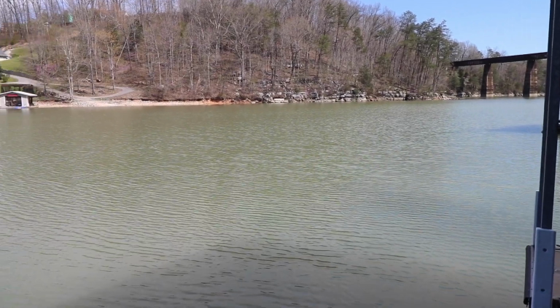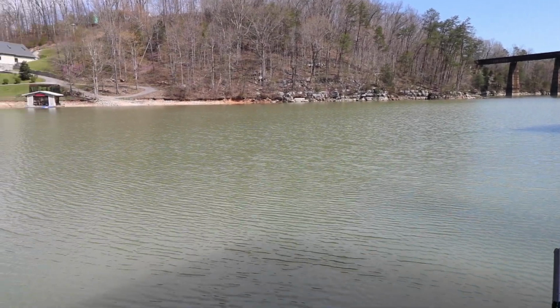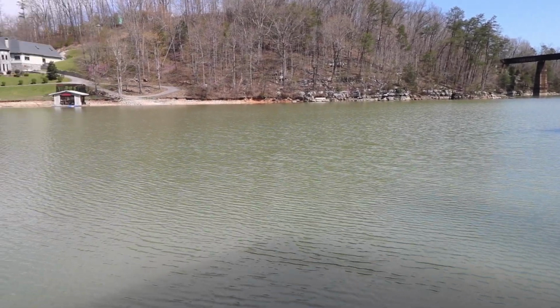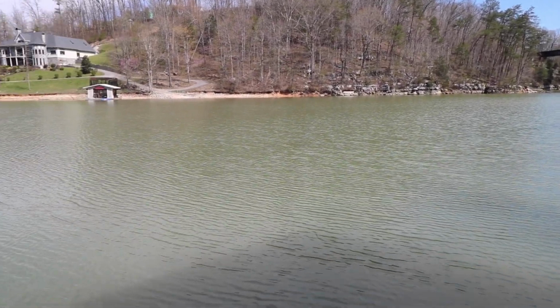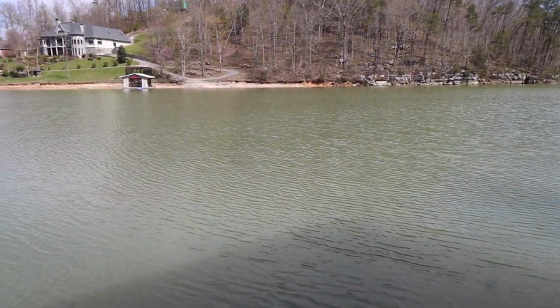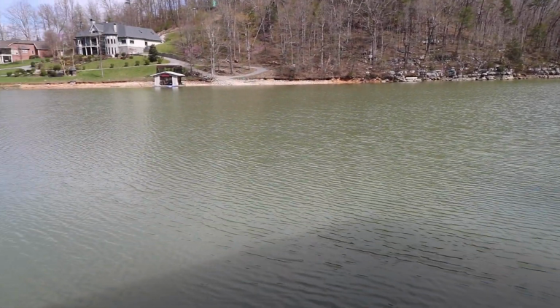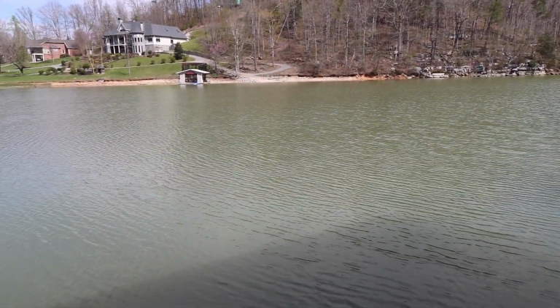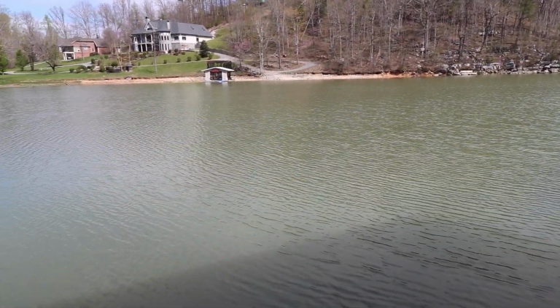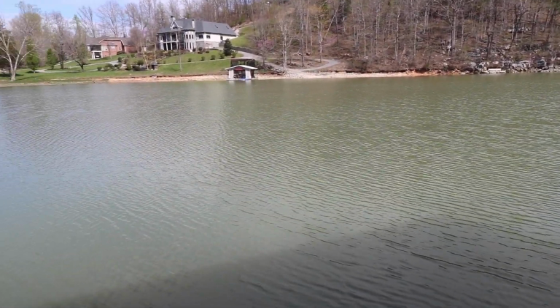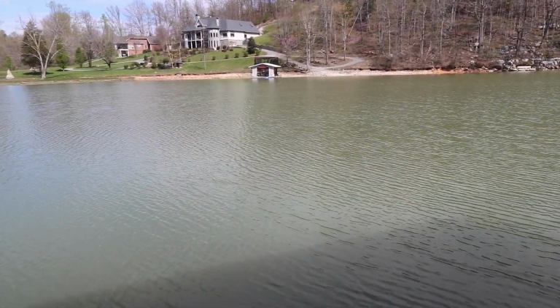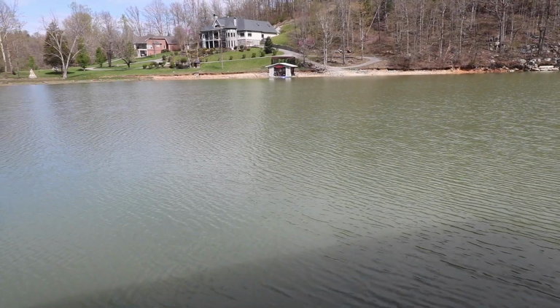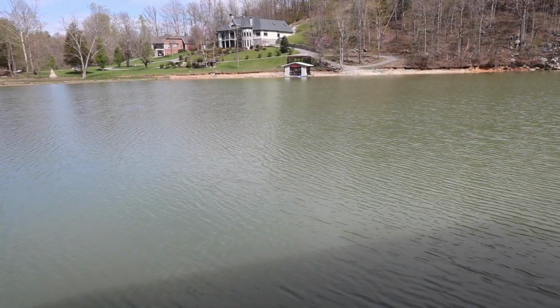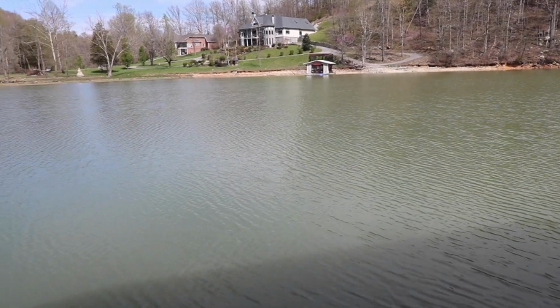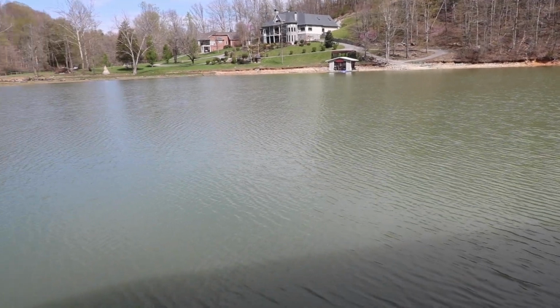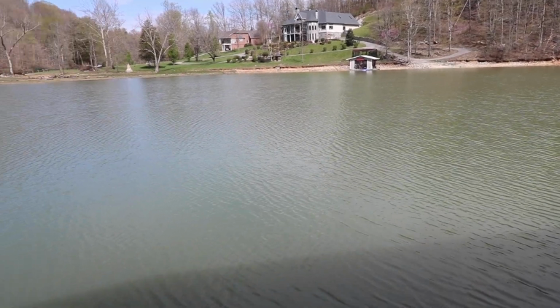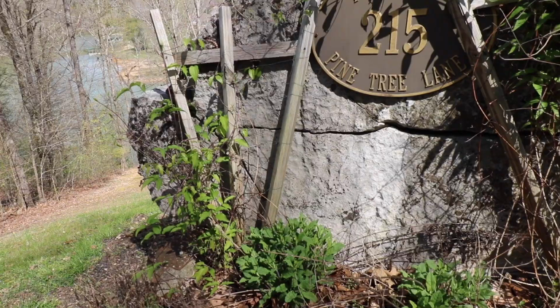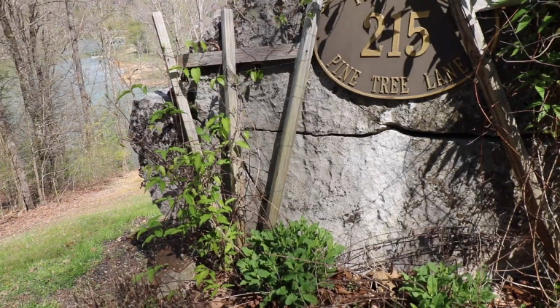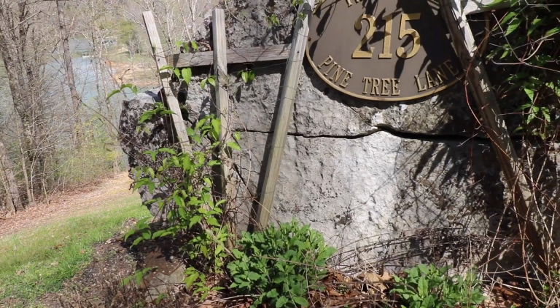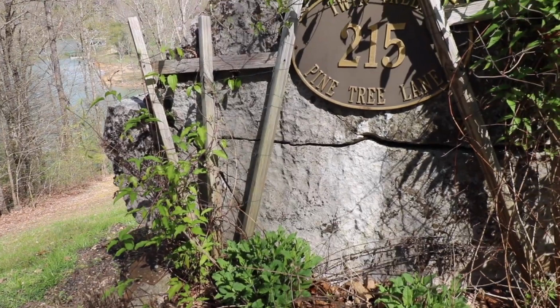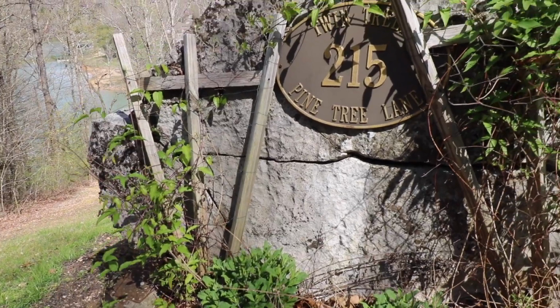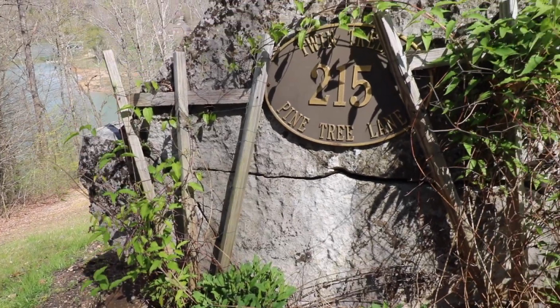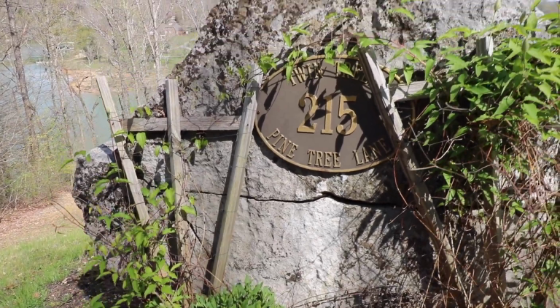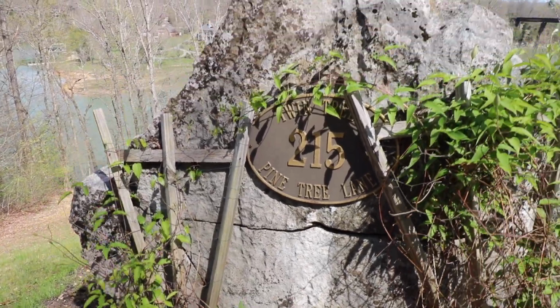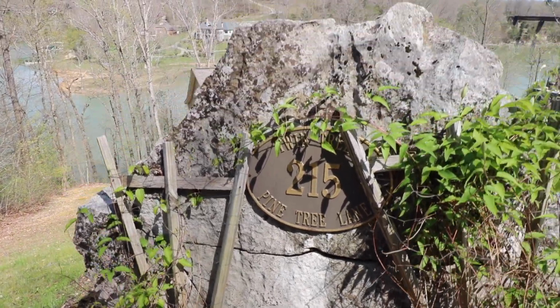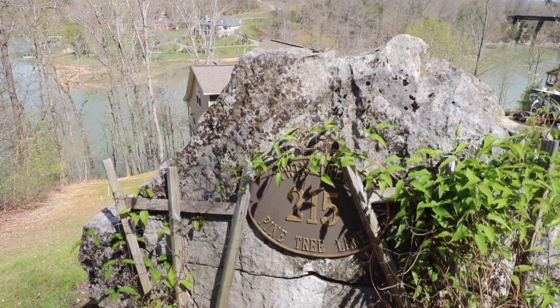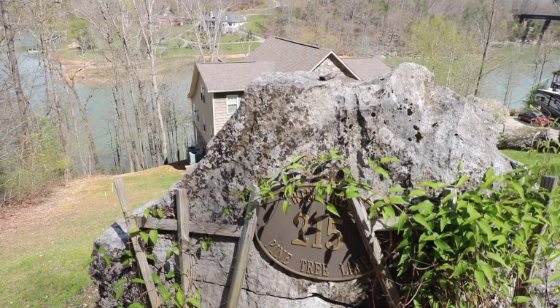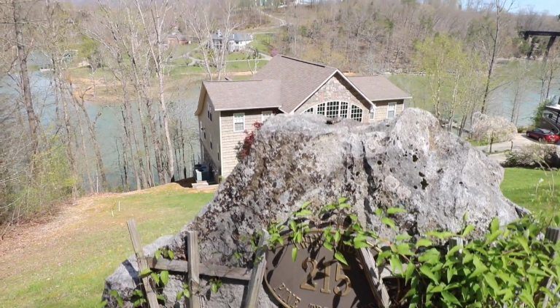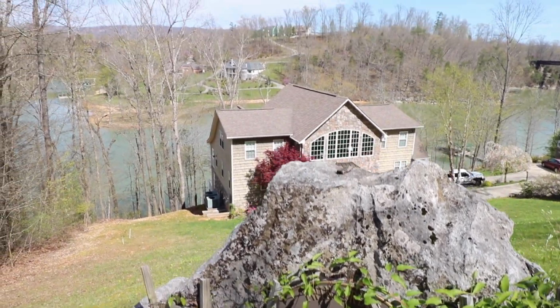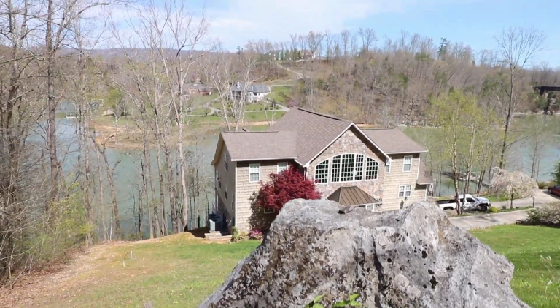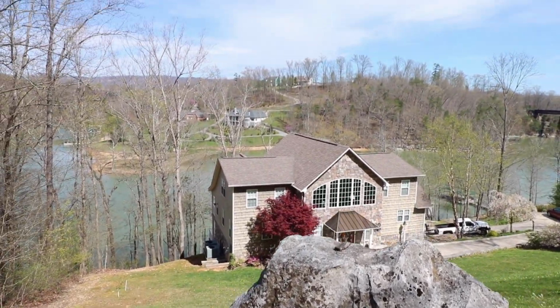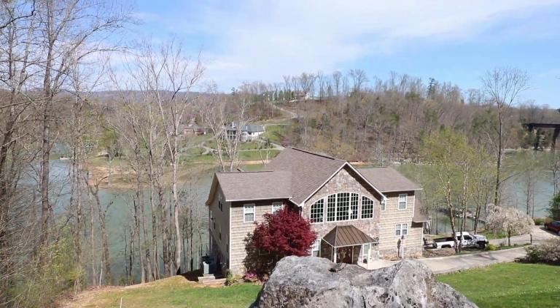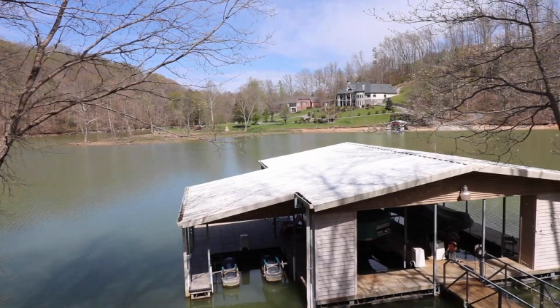So come on home to 215 Pine Tree Lane, just off exit 134 — literally five minutes off the interstate. You can have your brand new paradise at Norris Lake.